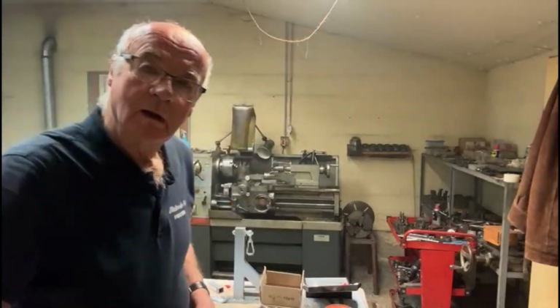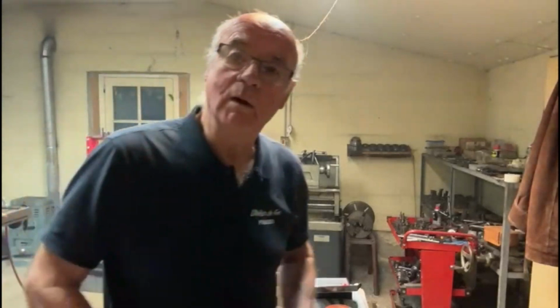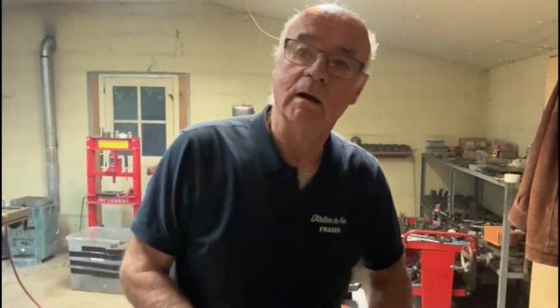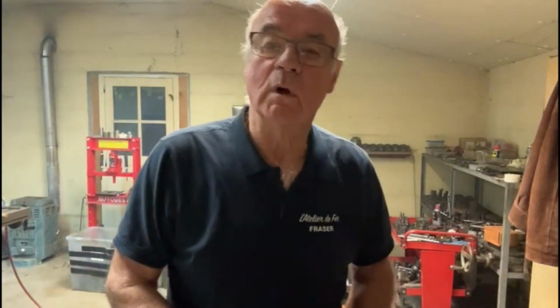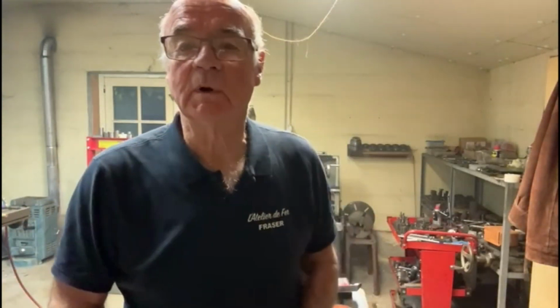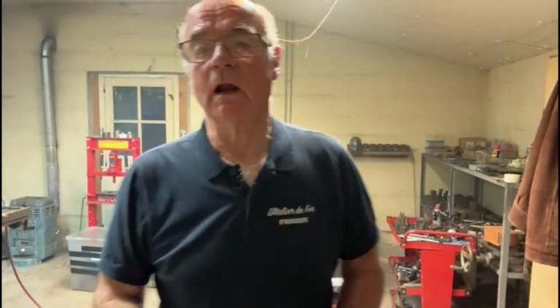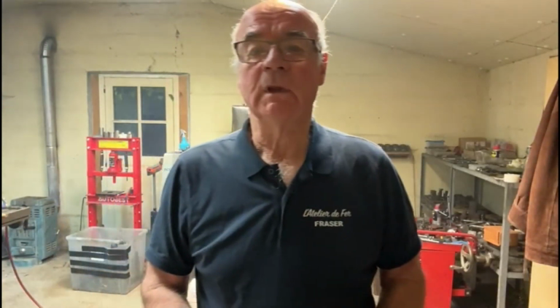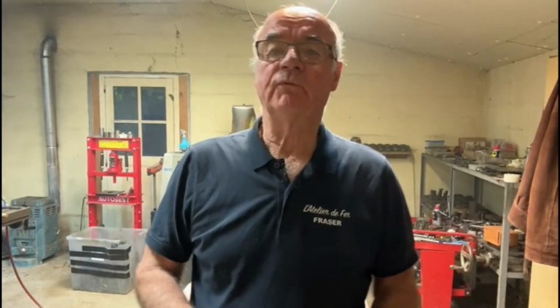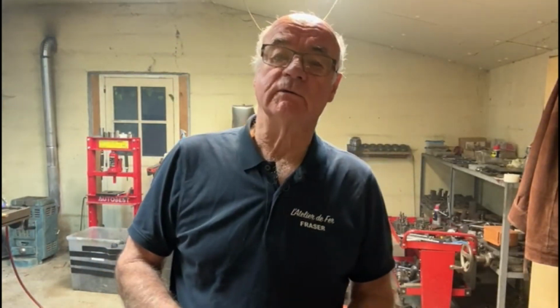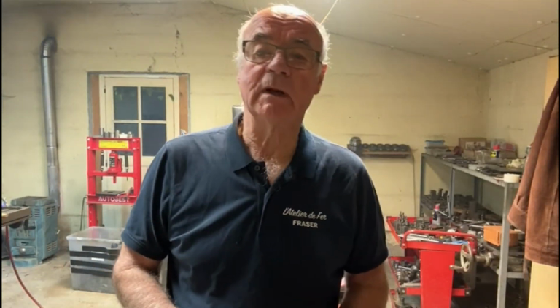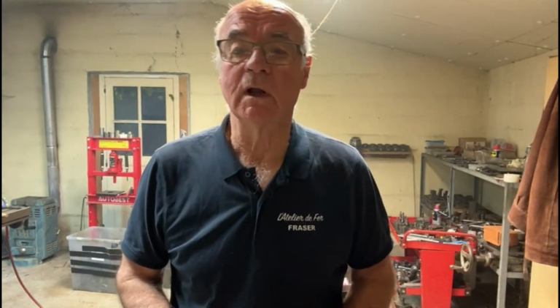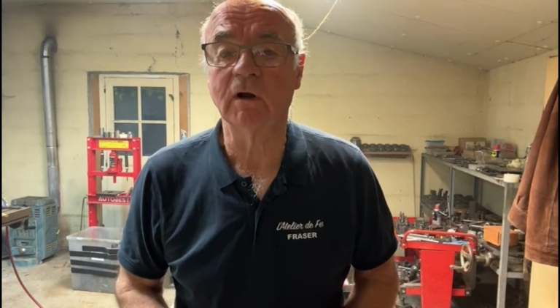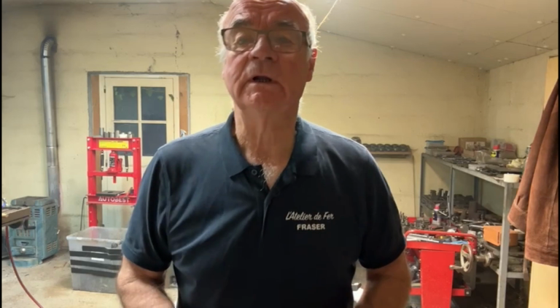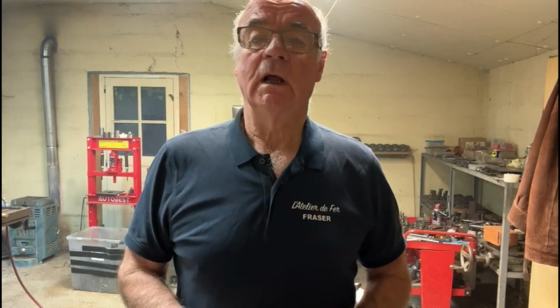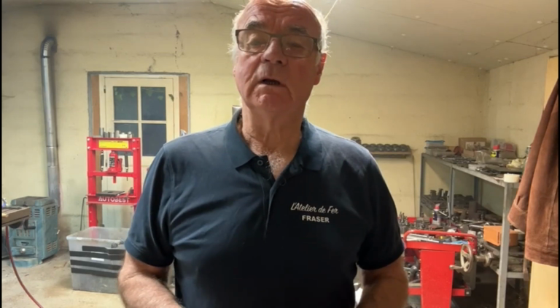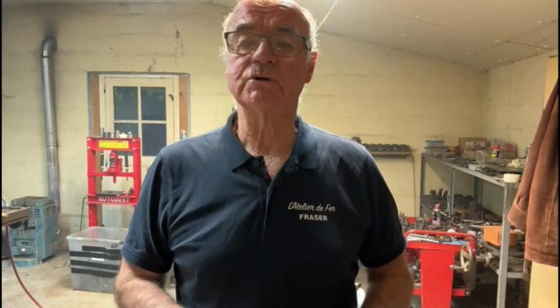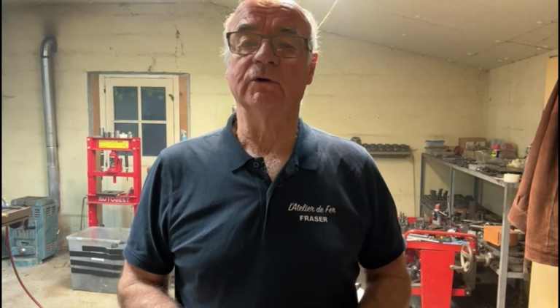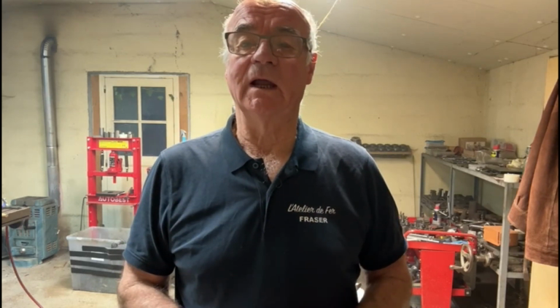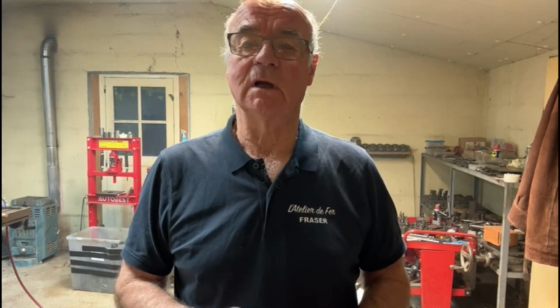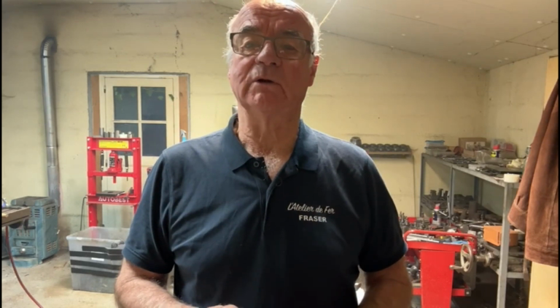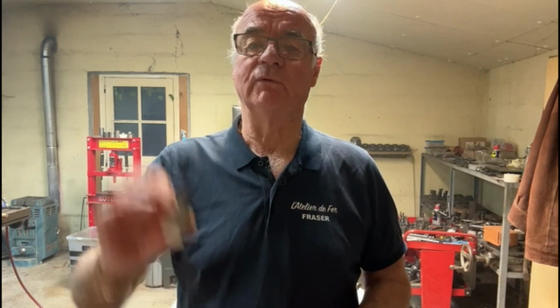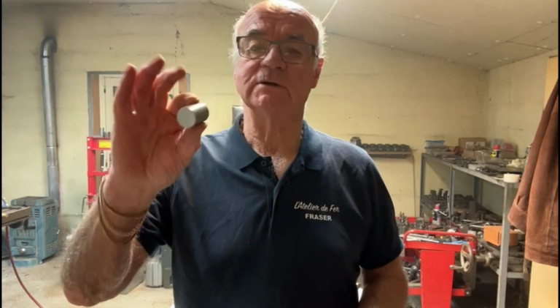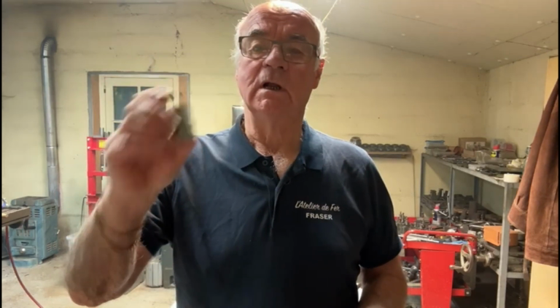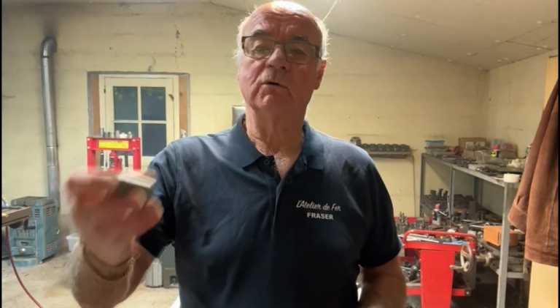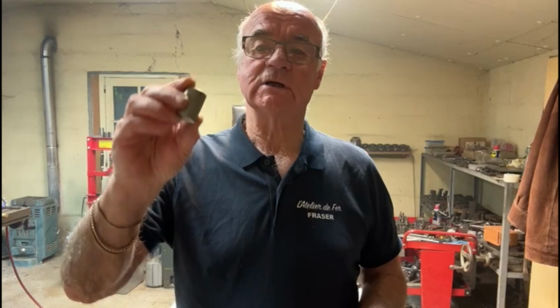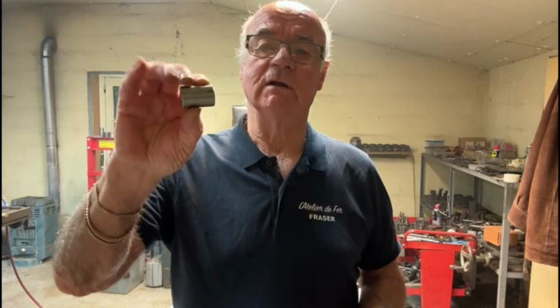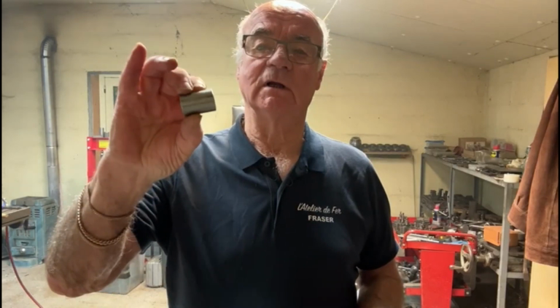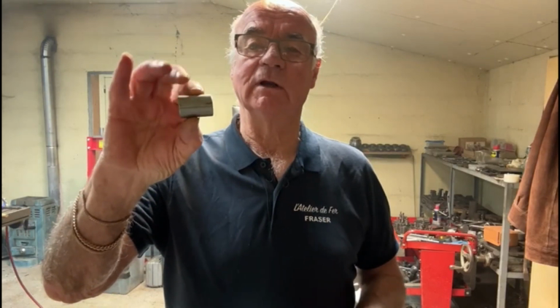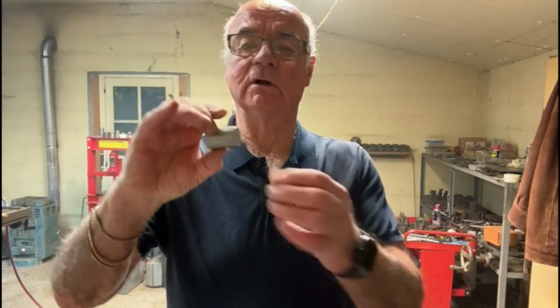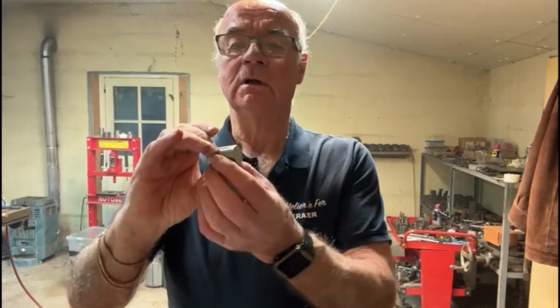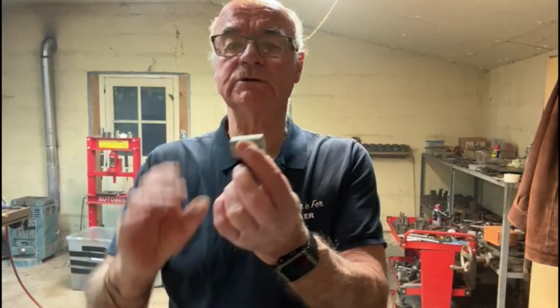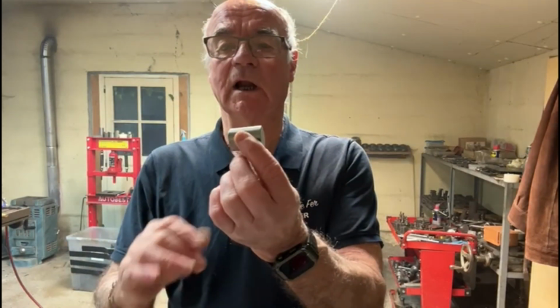Hello again and welcome to my channel. I'm Fraser from Metalworking in France. I've got a little project on today — it's pretty straightforward actually. I've got 16 of these little things to machine up.